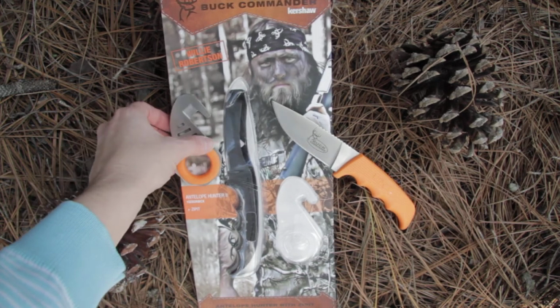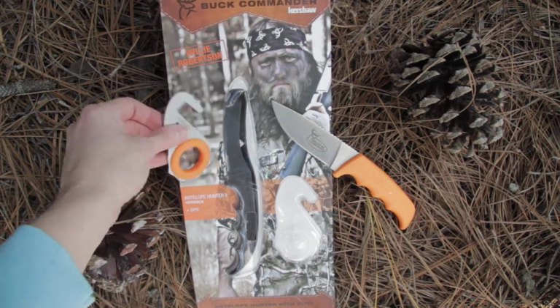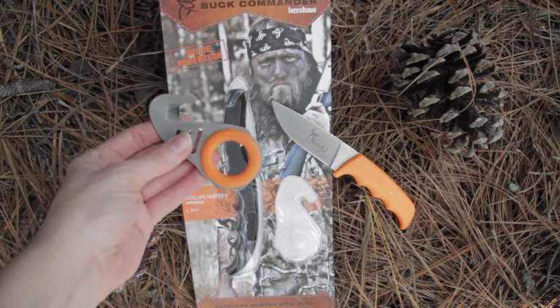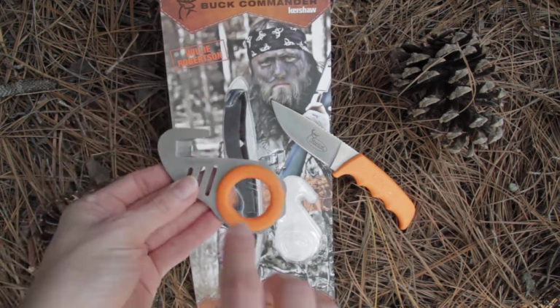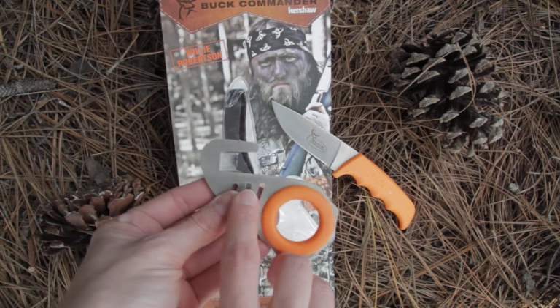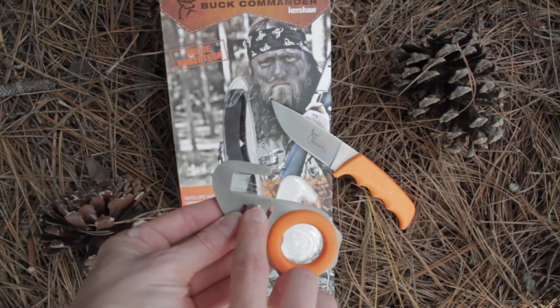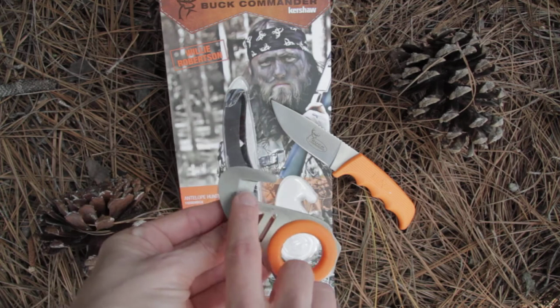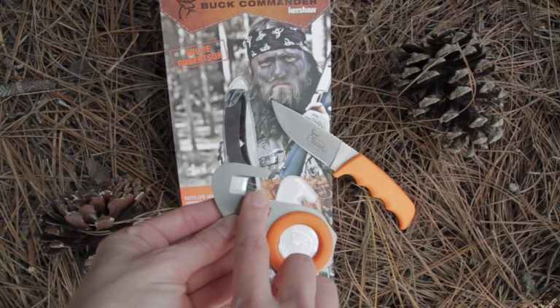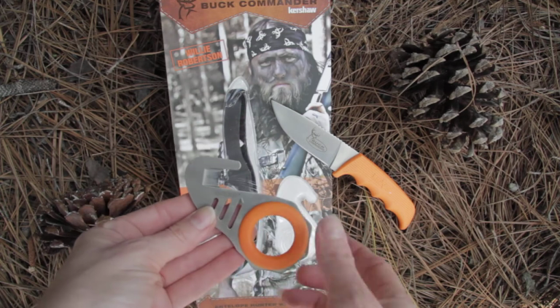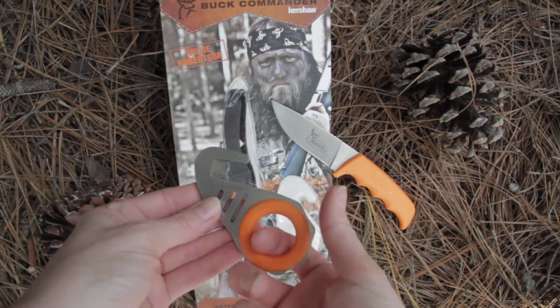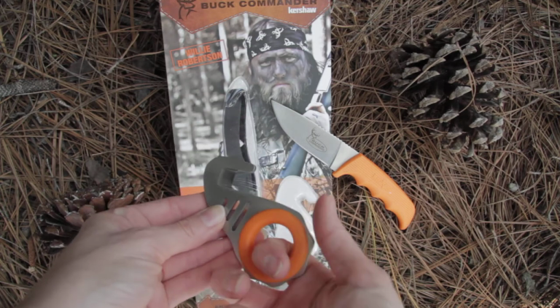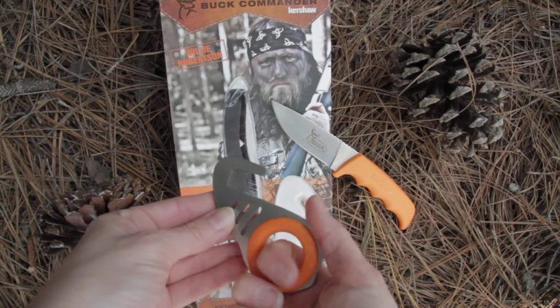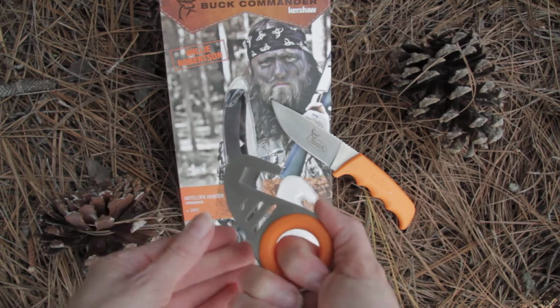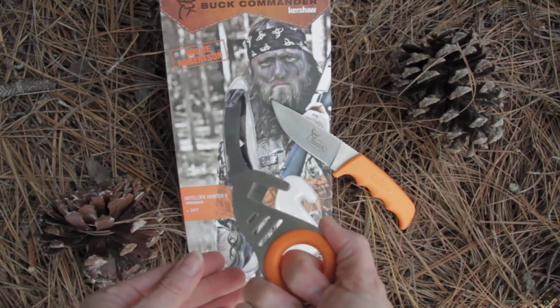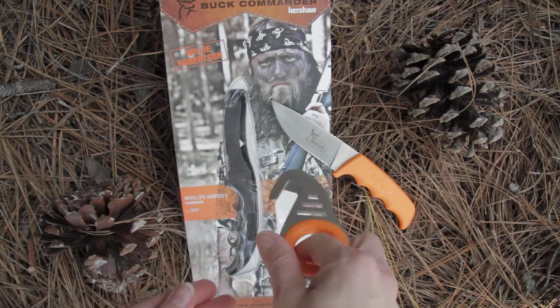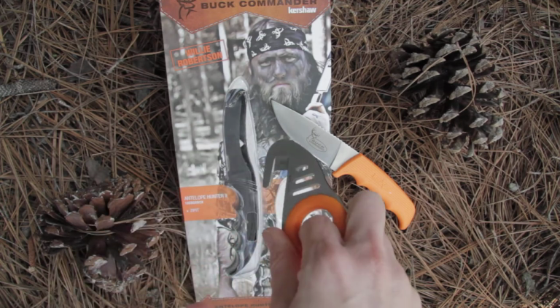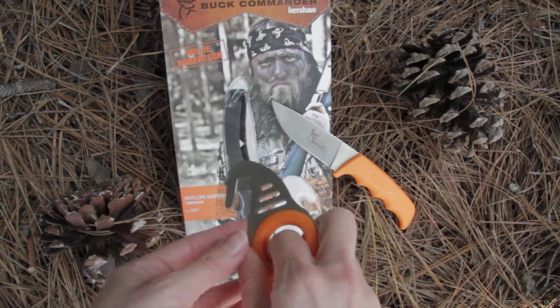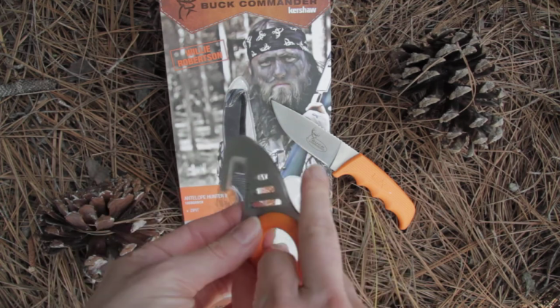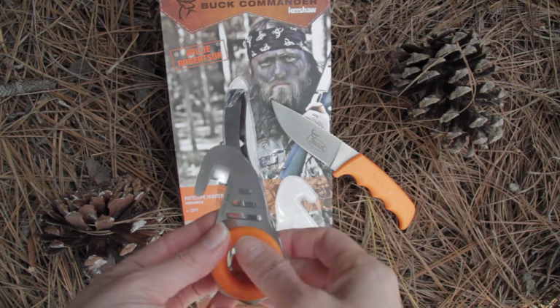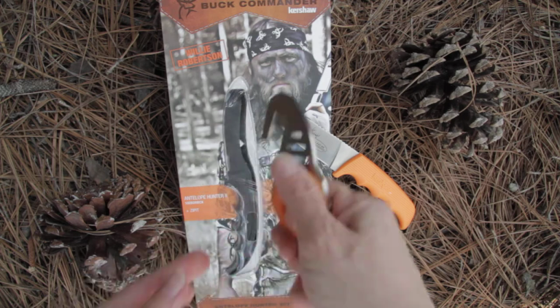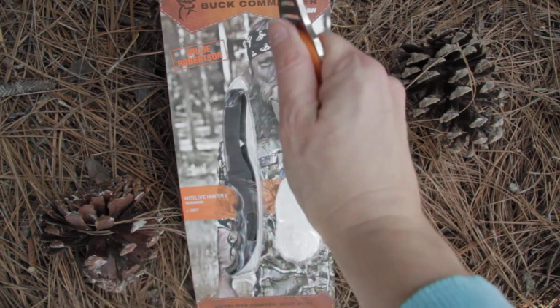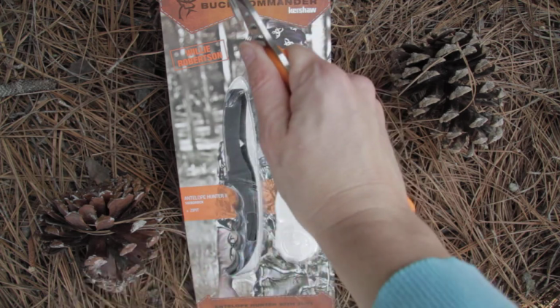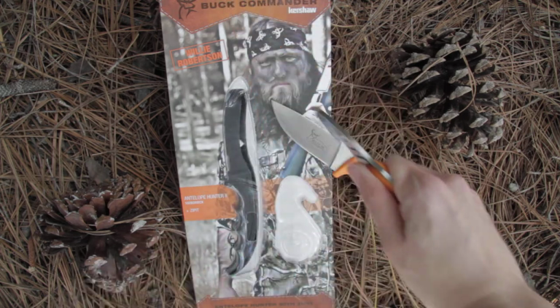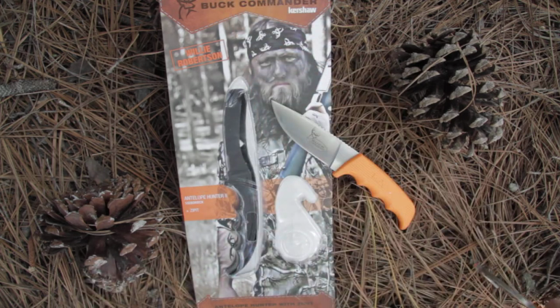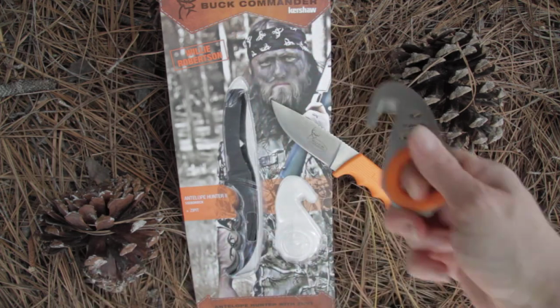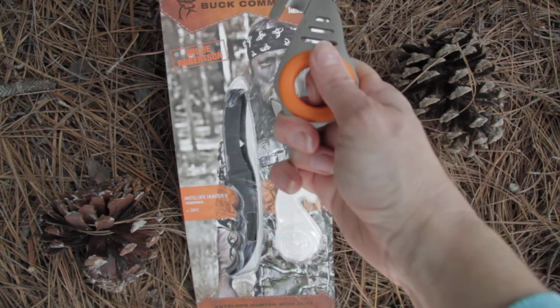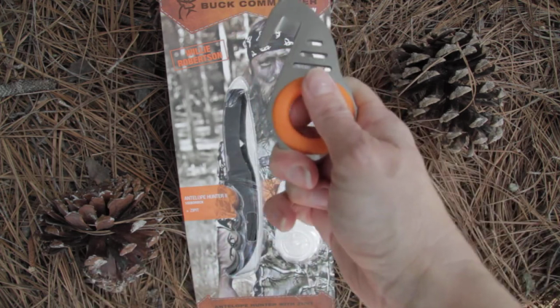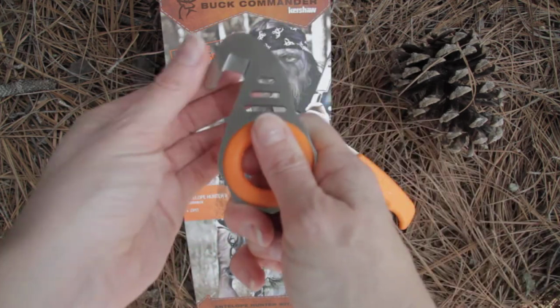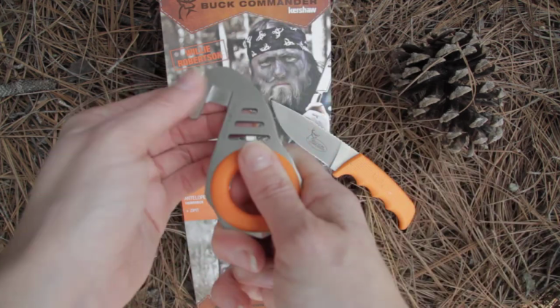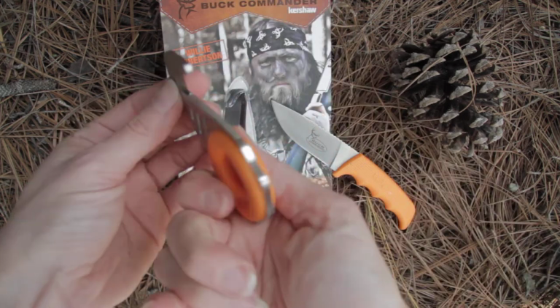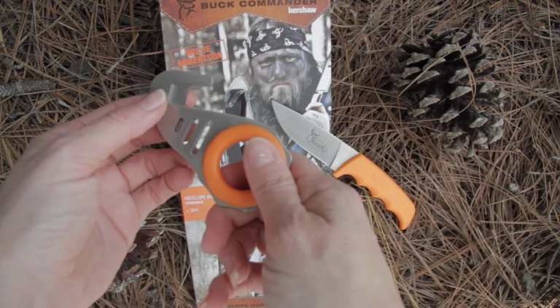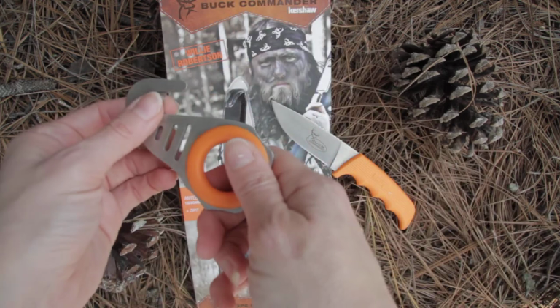This is a great cutter. It has a nice big ring hole so you can just slice through and open up anything with a nice paracord opener.